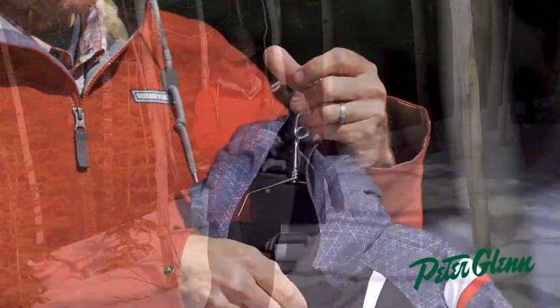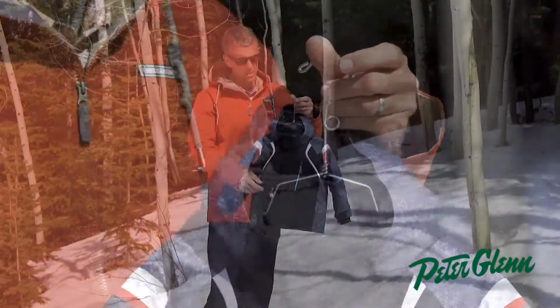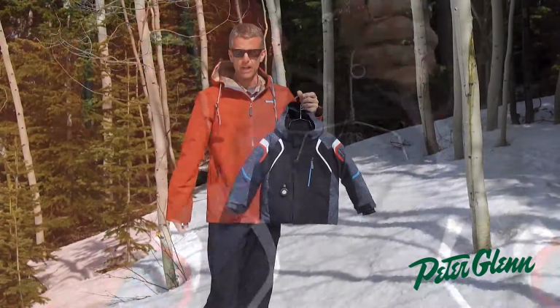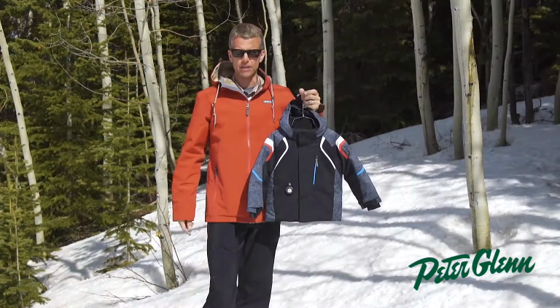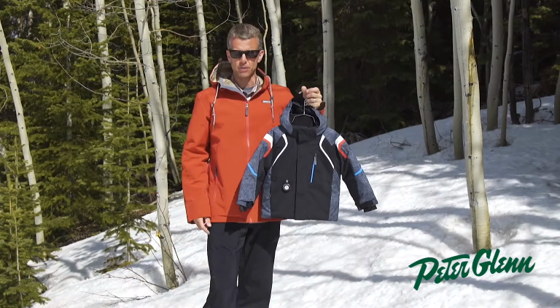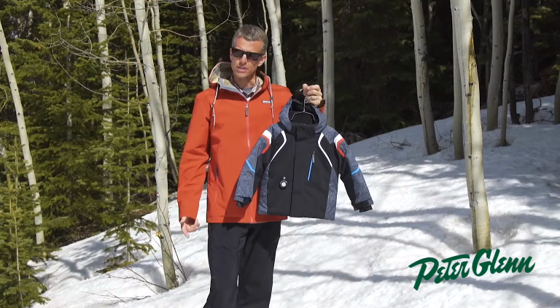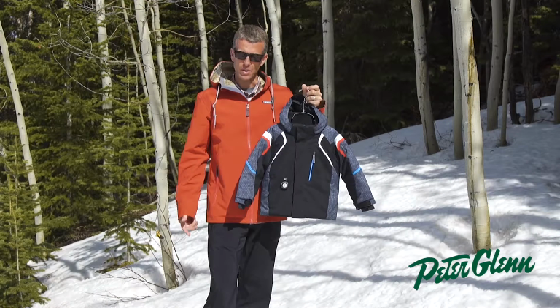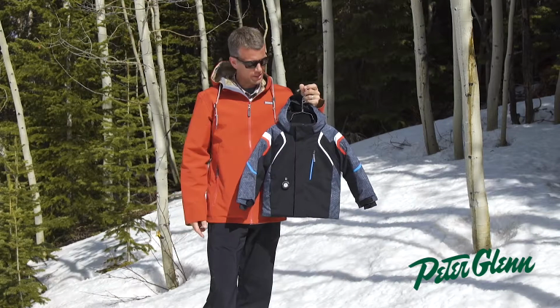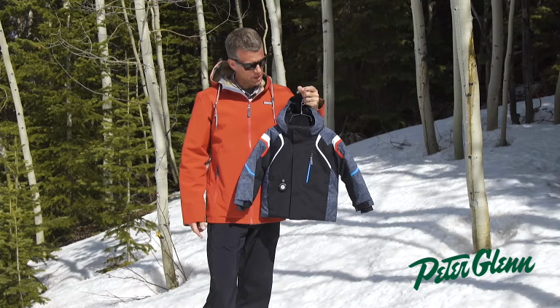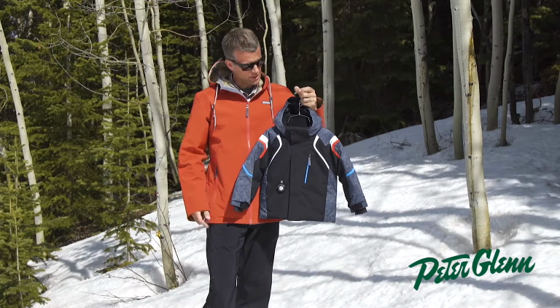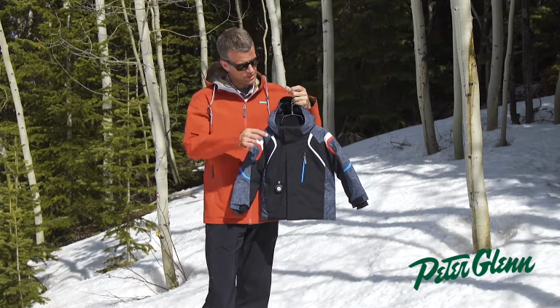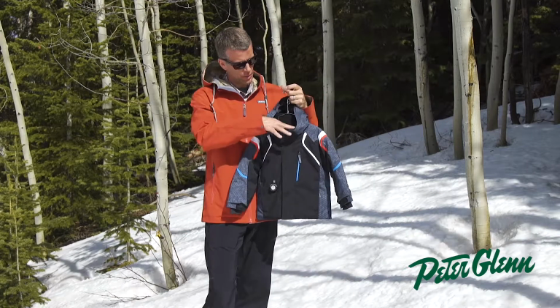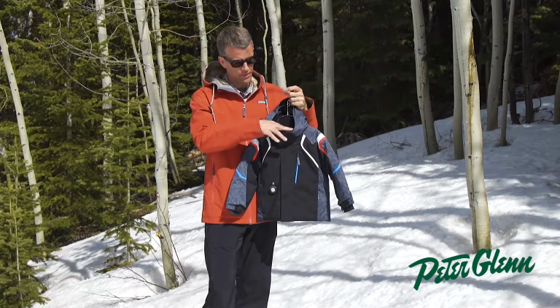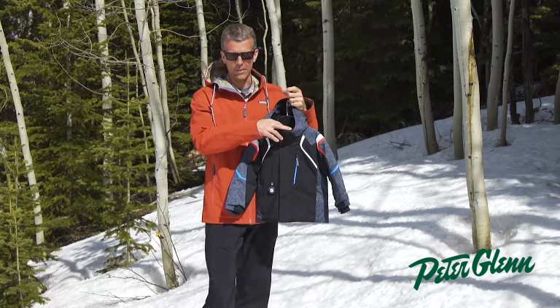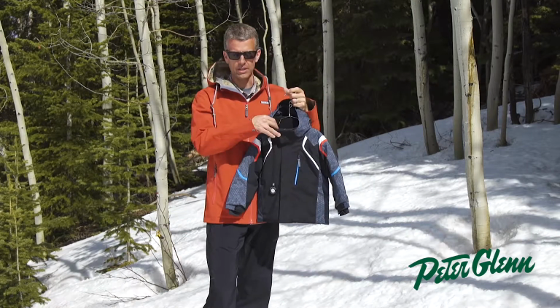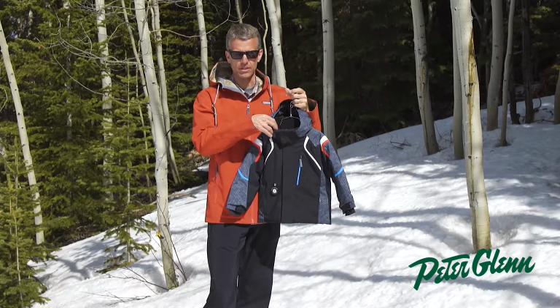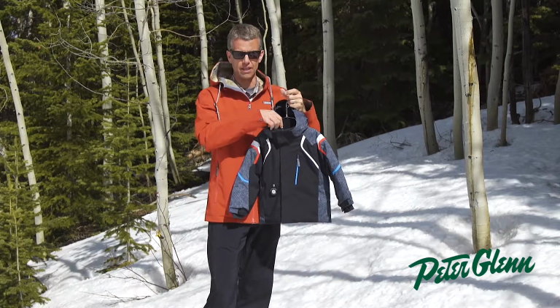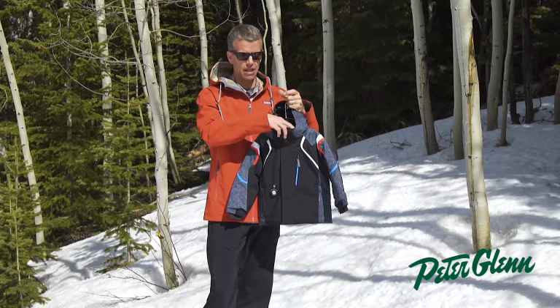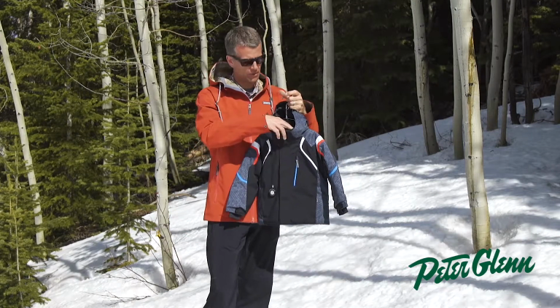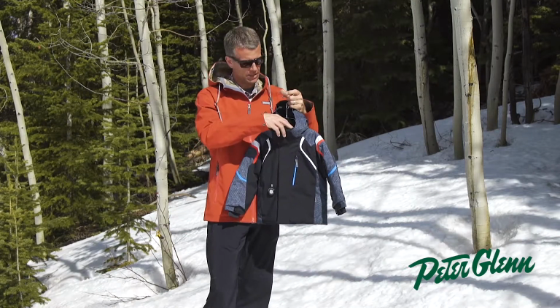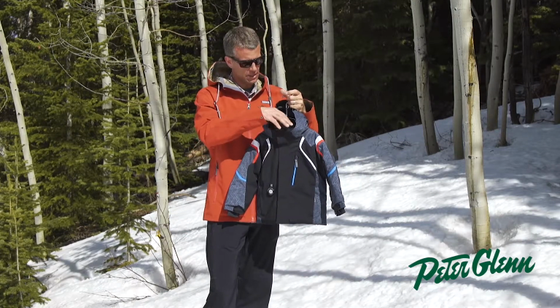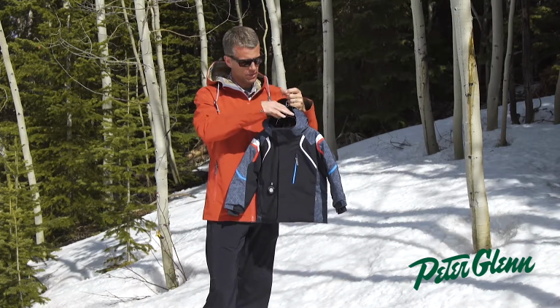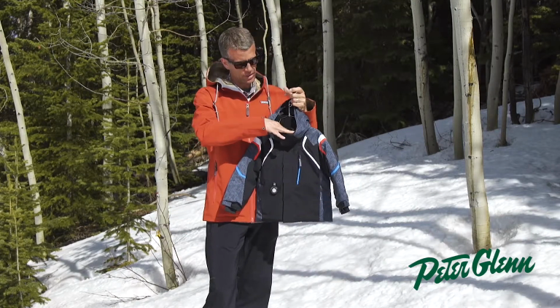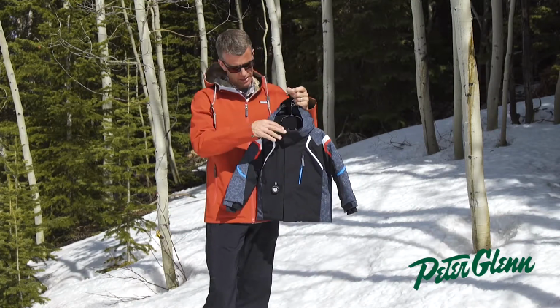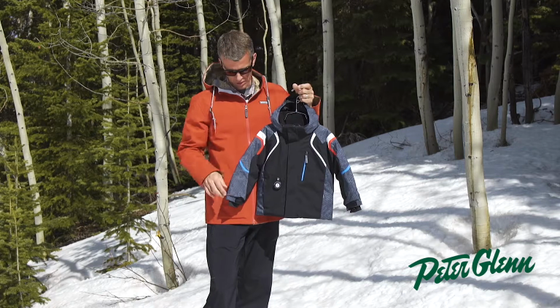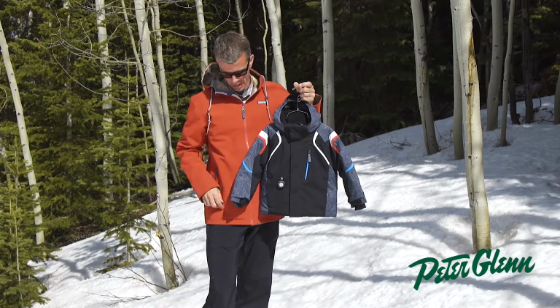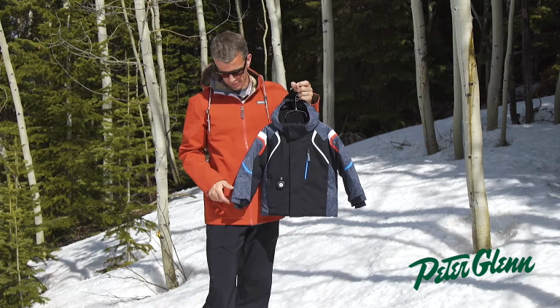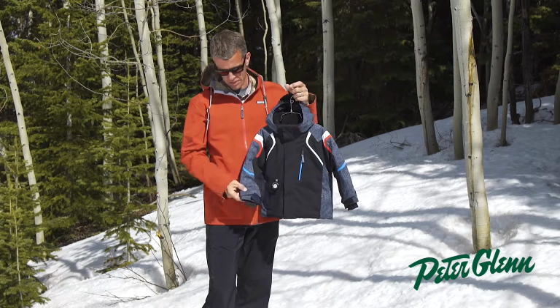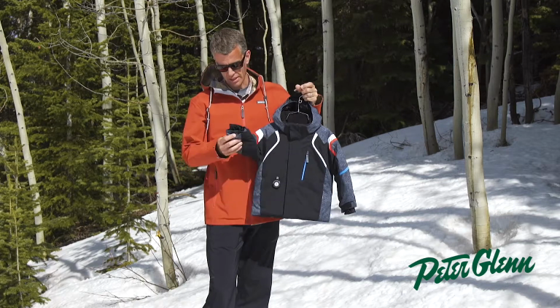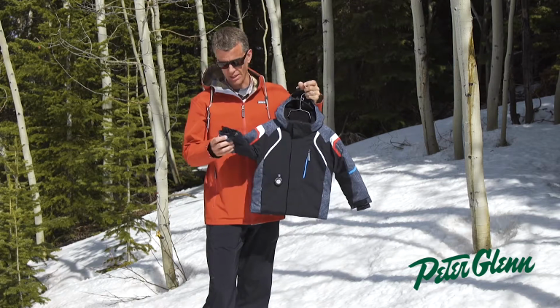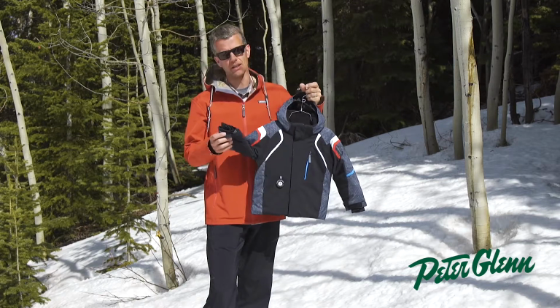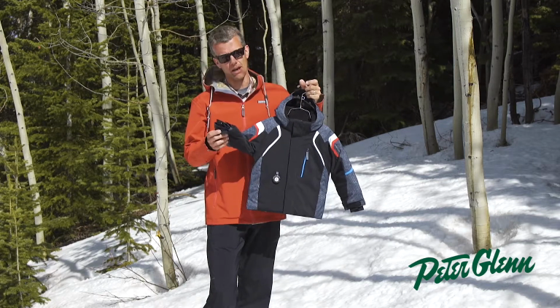We talk a lot about touch points in our kids' product, so anywhere where the fabric touches their skin is lined in fleece. So there's fleece lining here at the collar and fleece lining here down at the cuff.